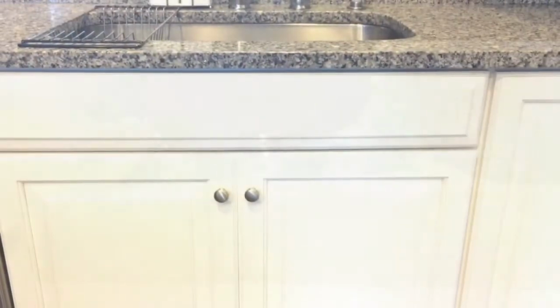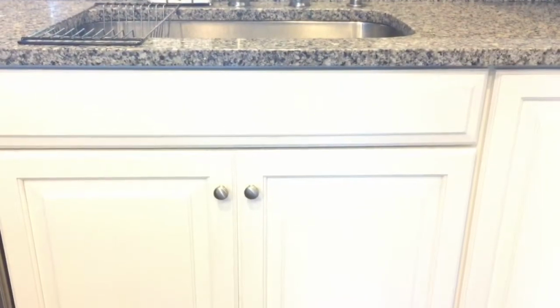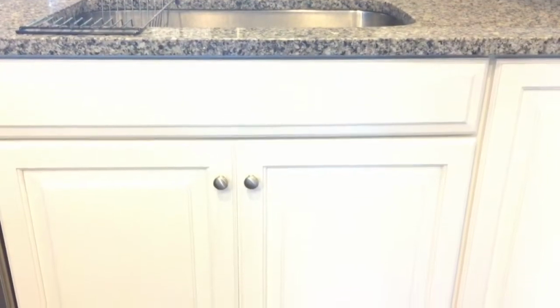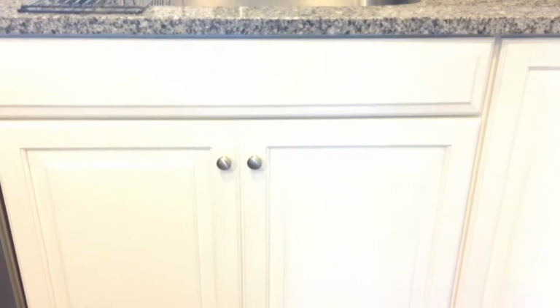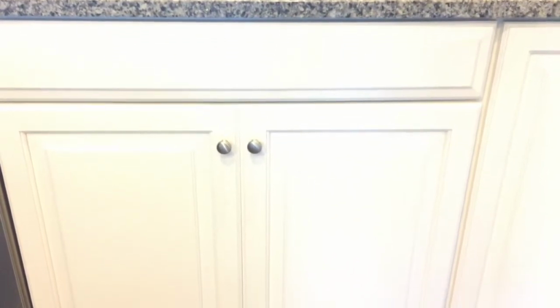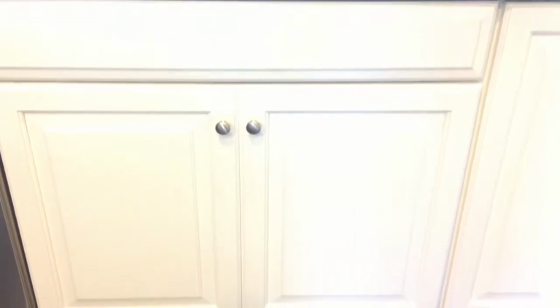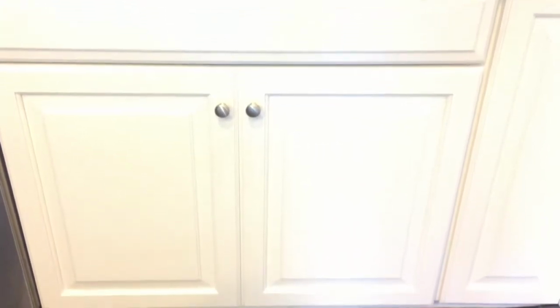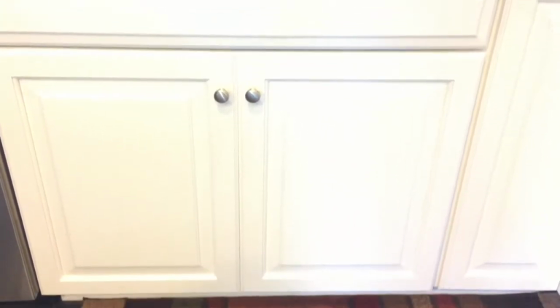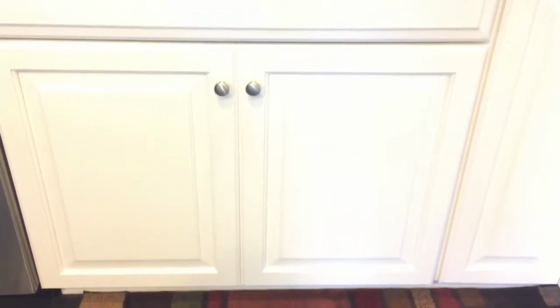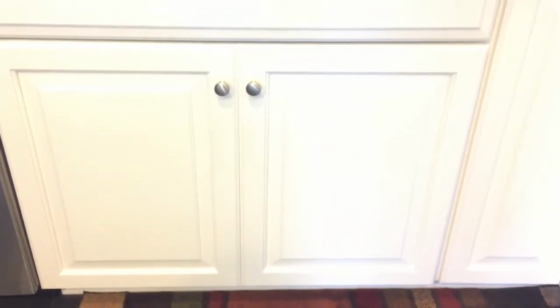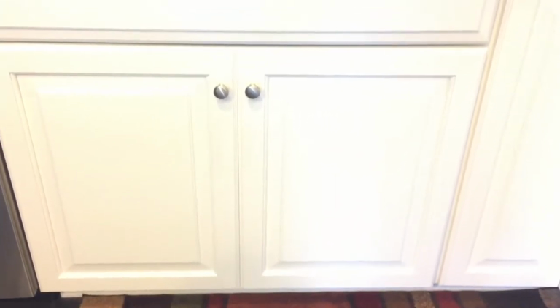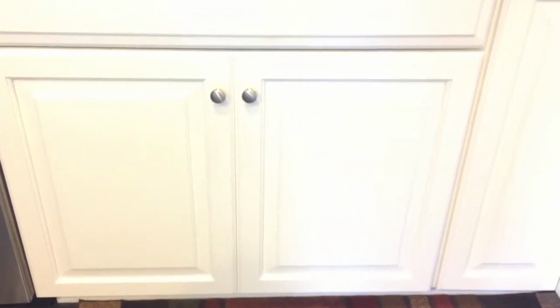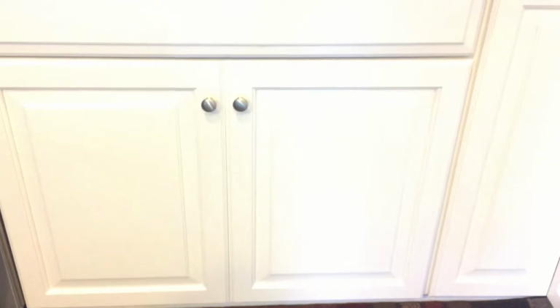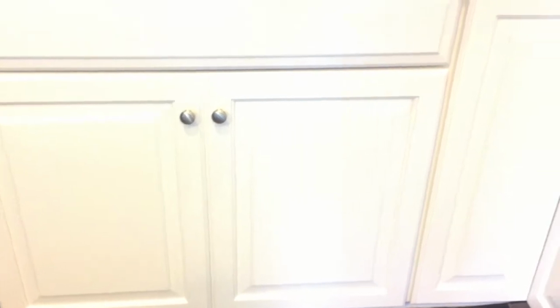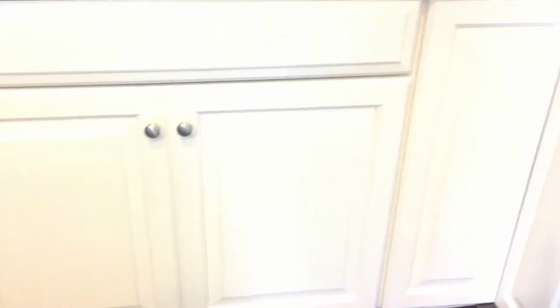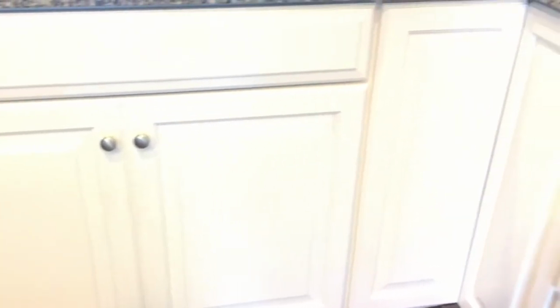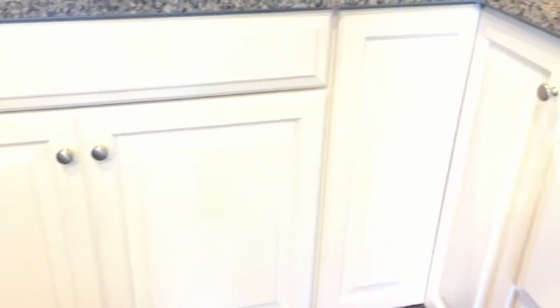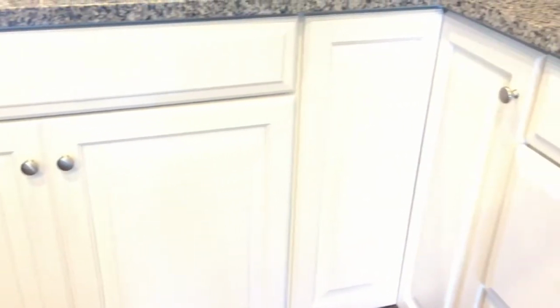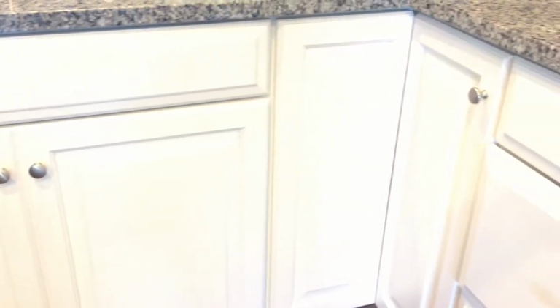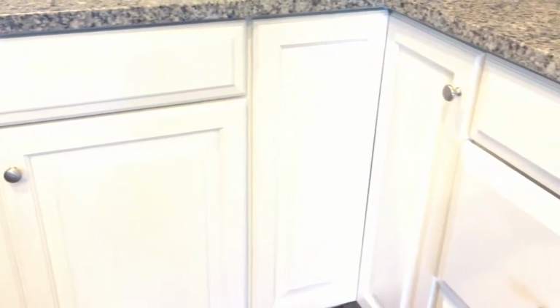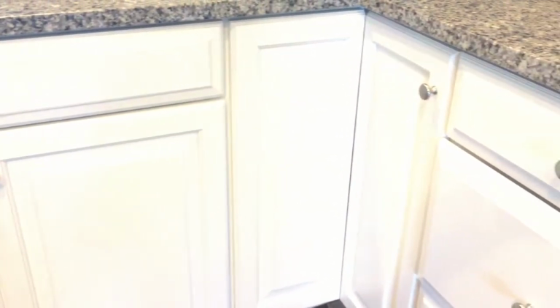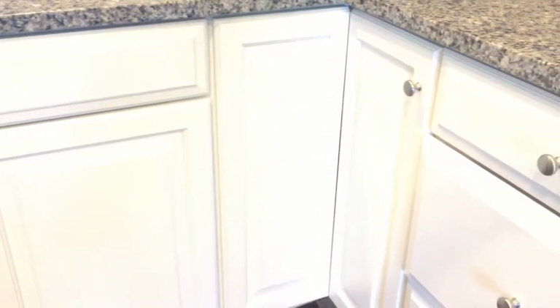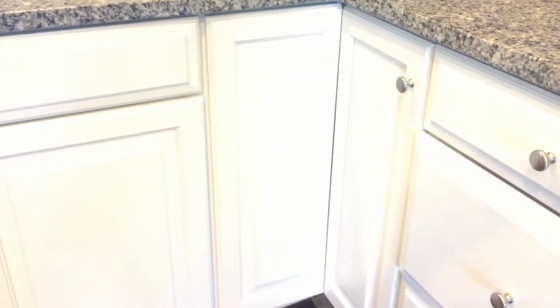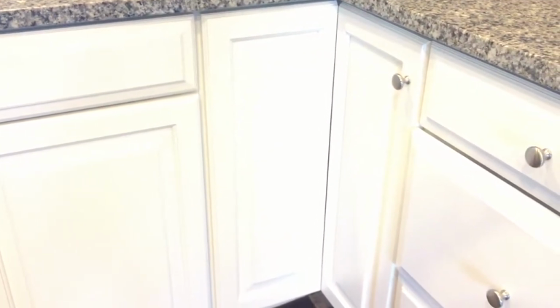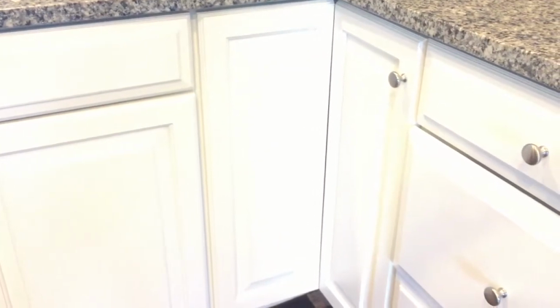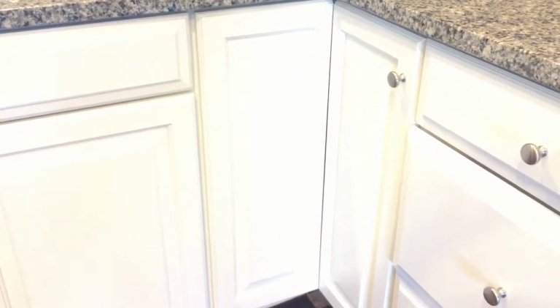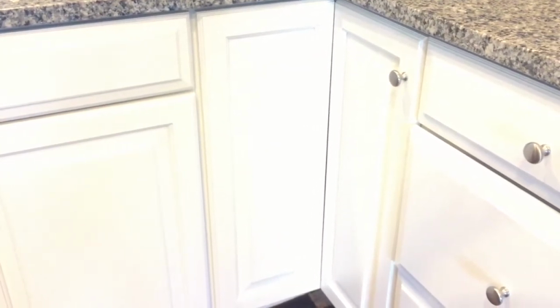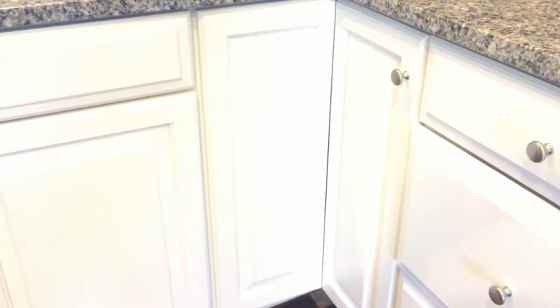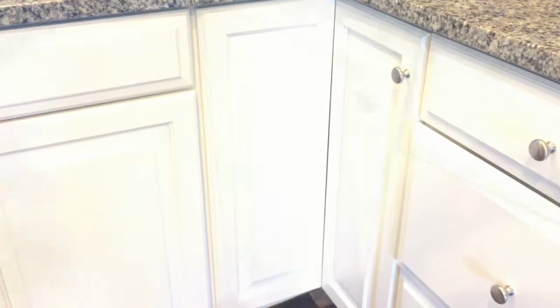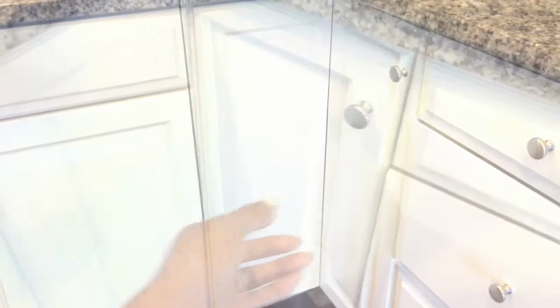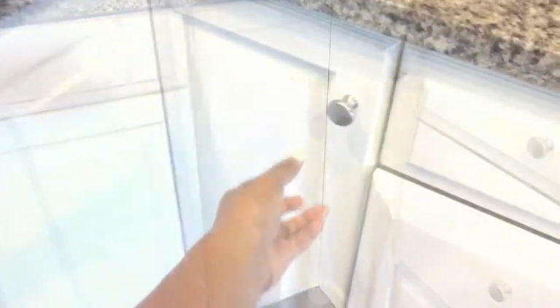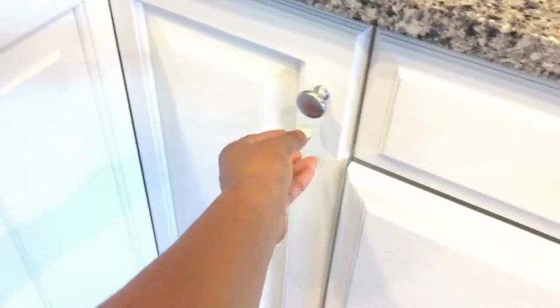This is my under-the-kitchen-sink cabinet. I'm not going to go into that because I have a separate video on how I keep that organized, so you can check that out if you're interested.